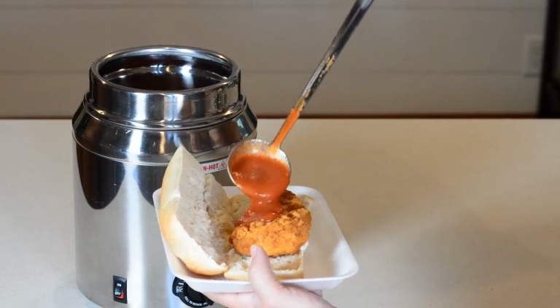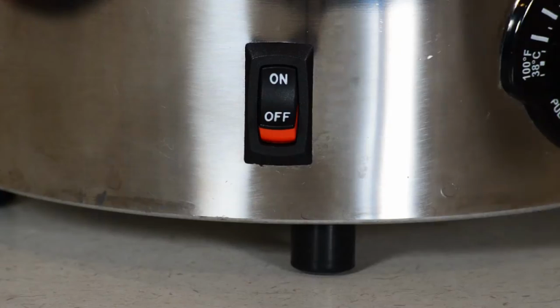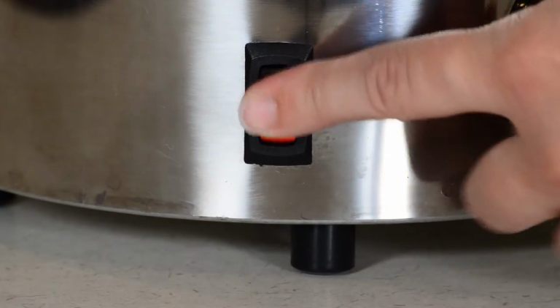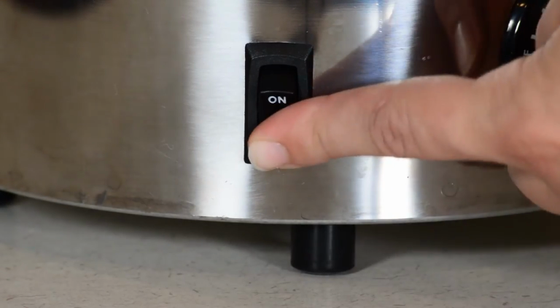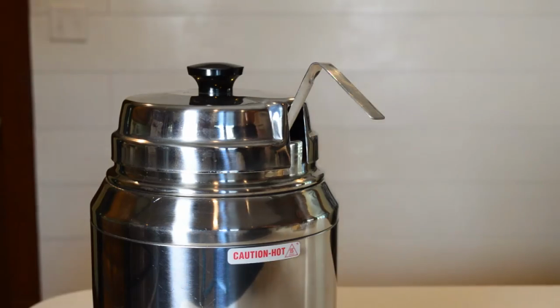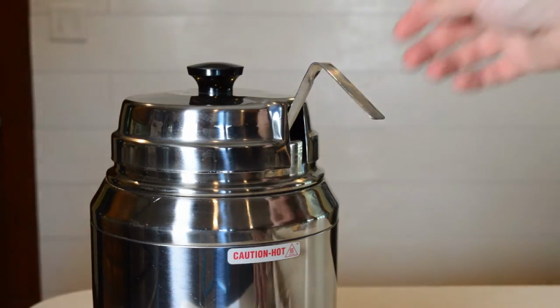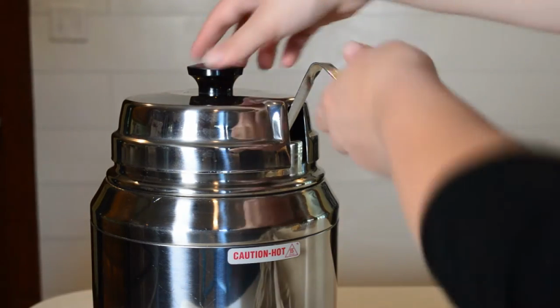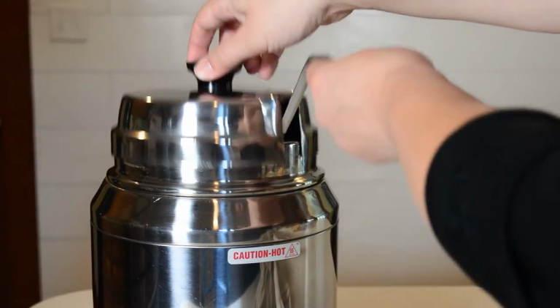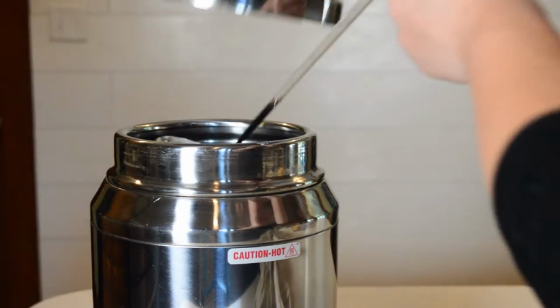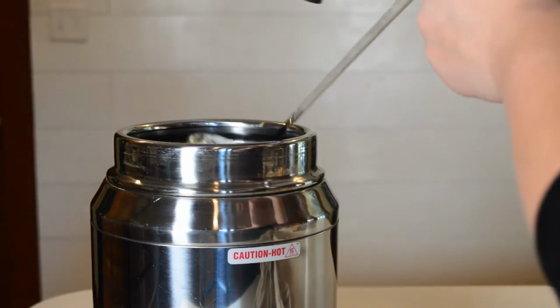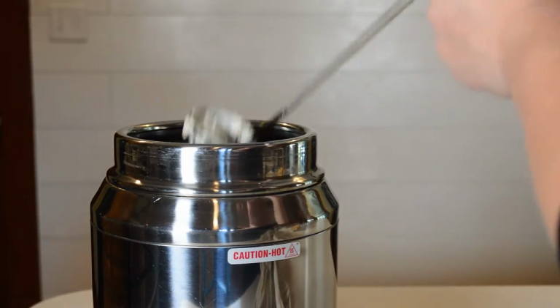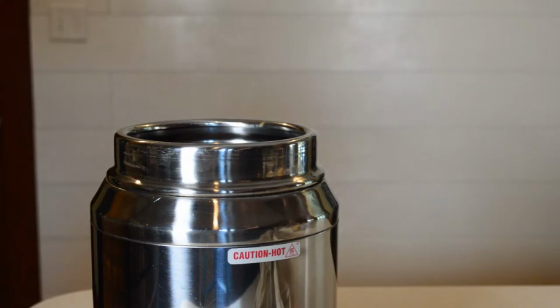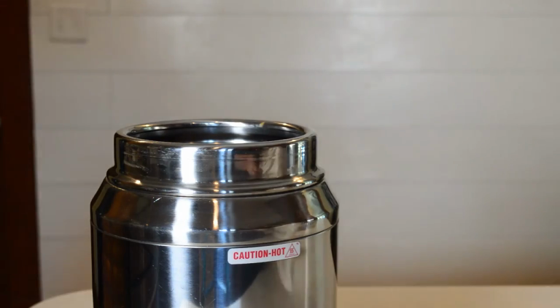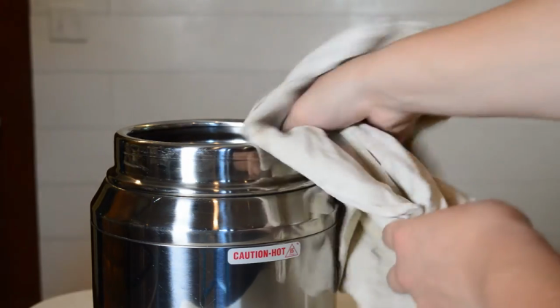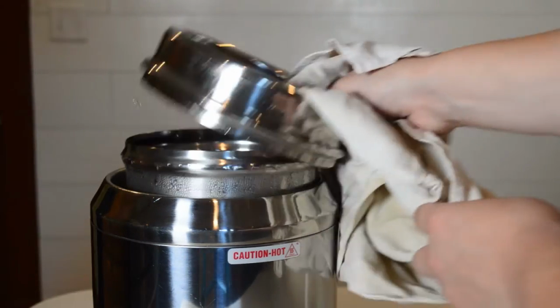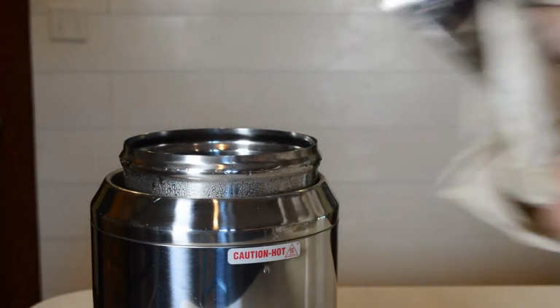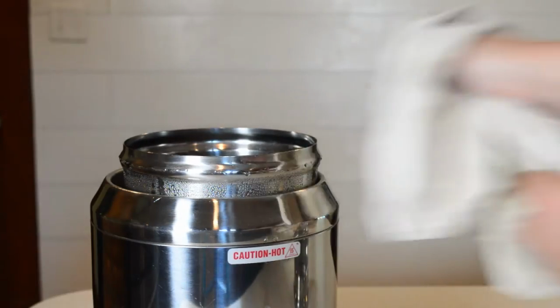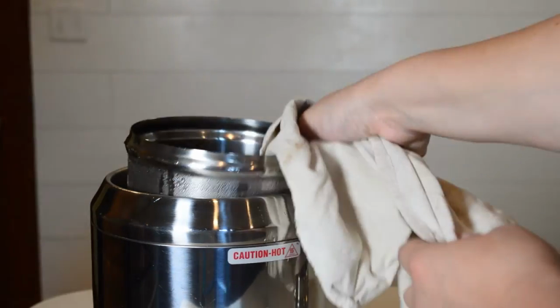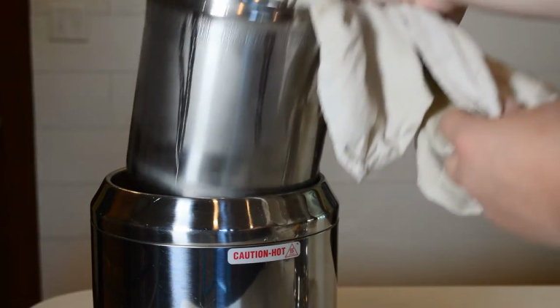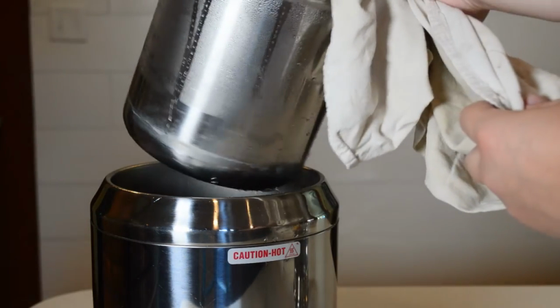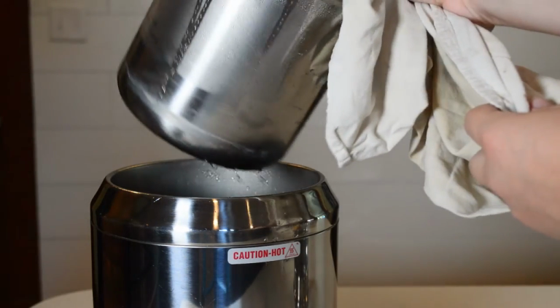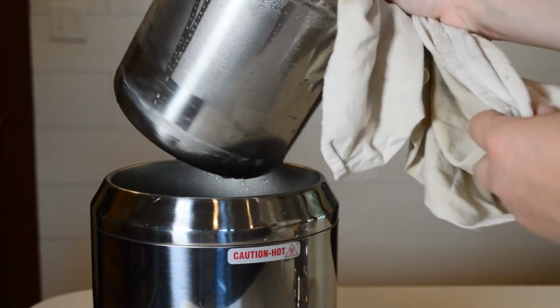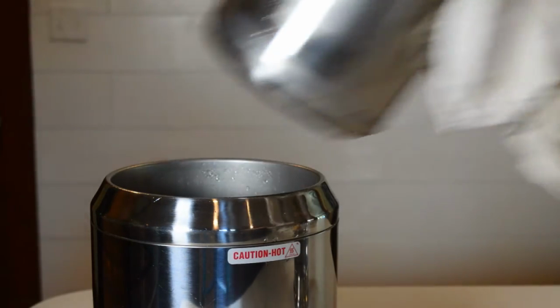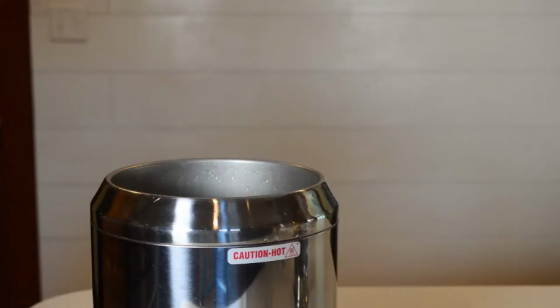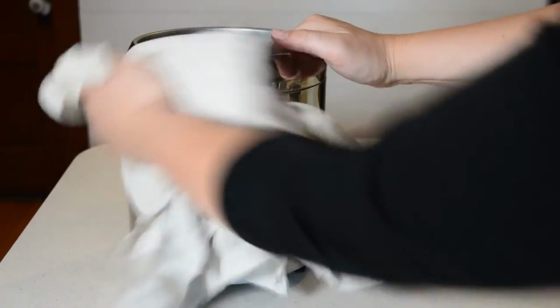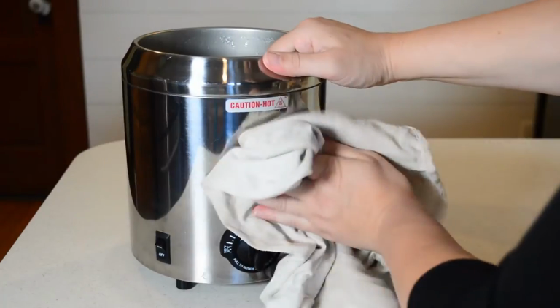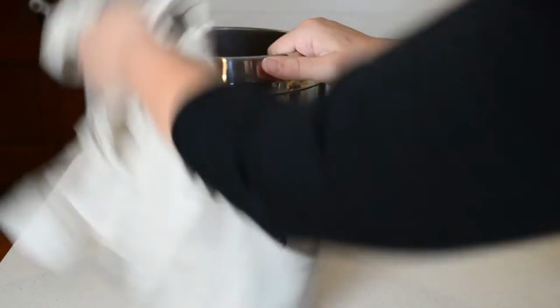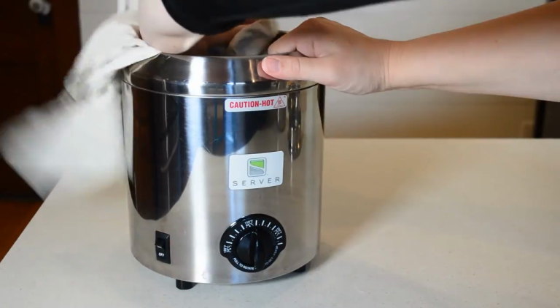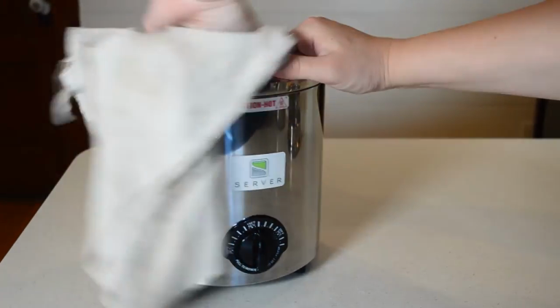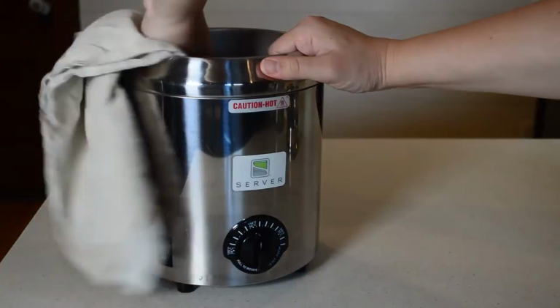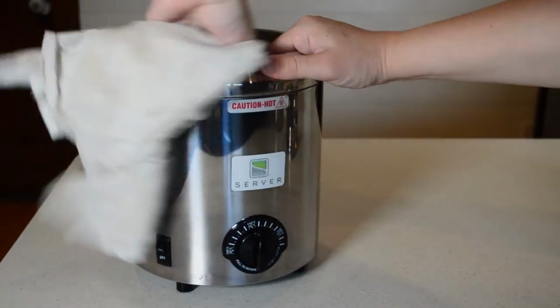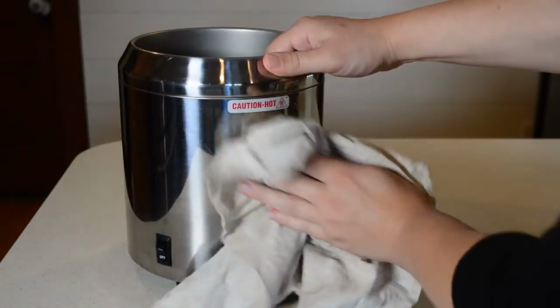After use, power down the unit and allow it to cool. Remove and store any leftover food product and dump out the water in the basin. Clean the unit's exterior with a soft cloth and non-corrosive cleaner.